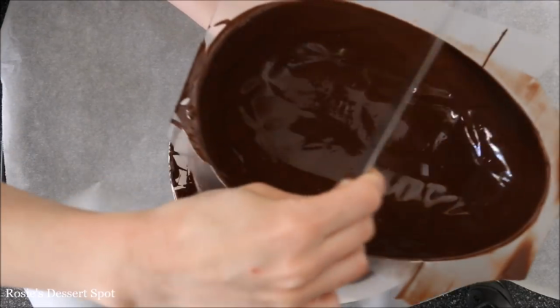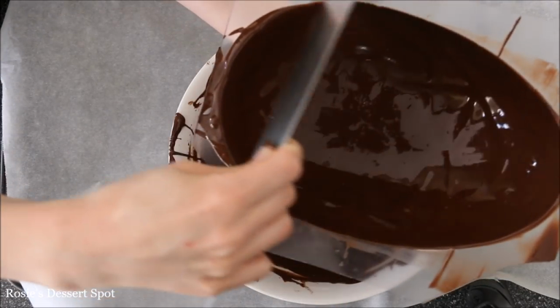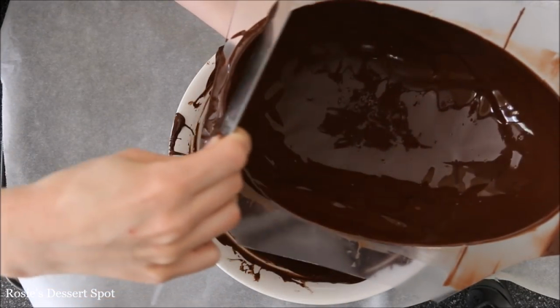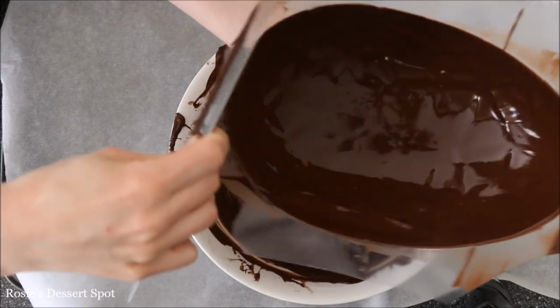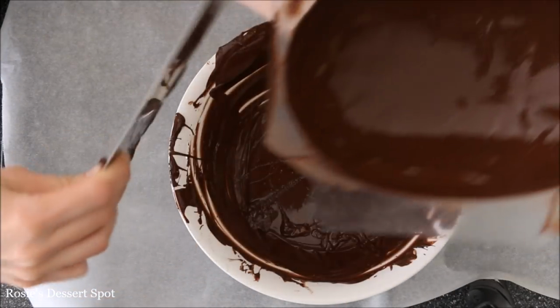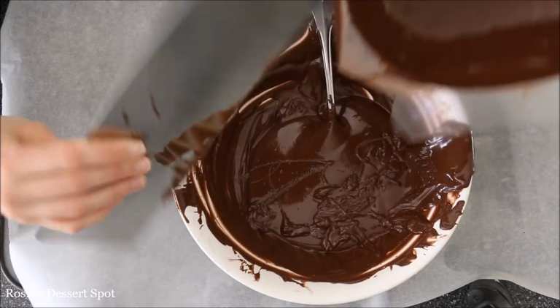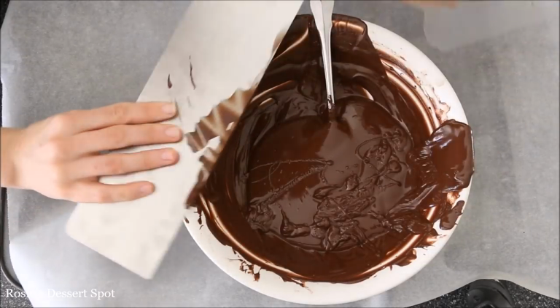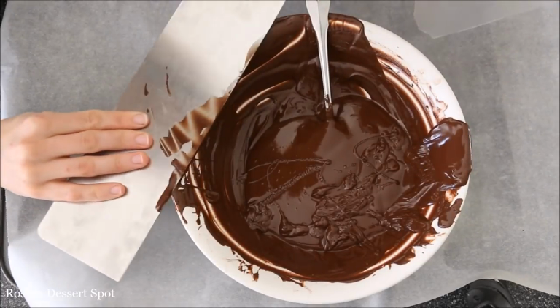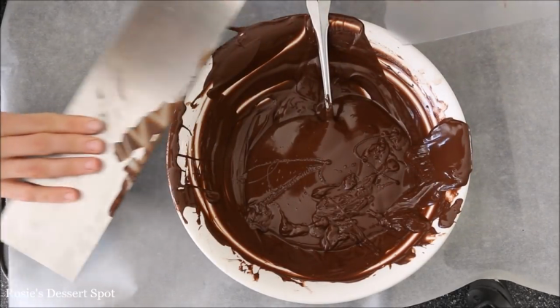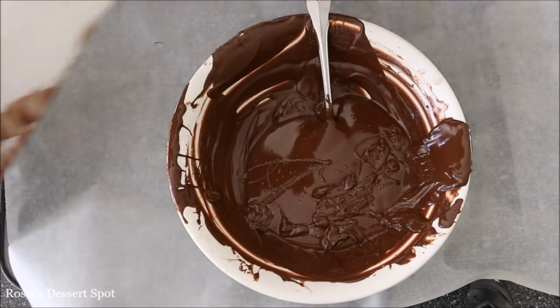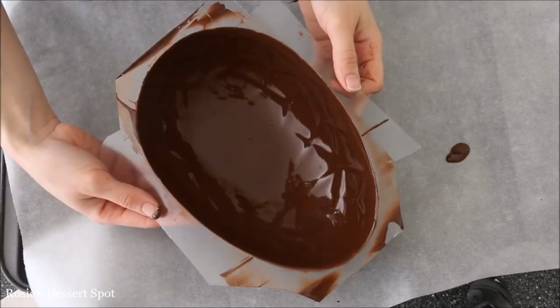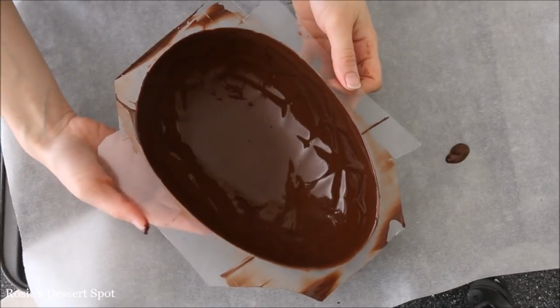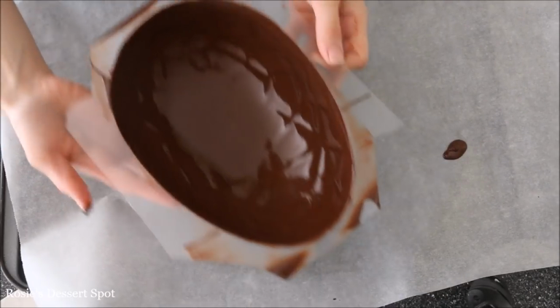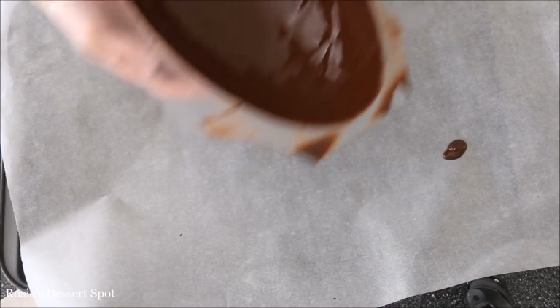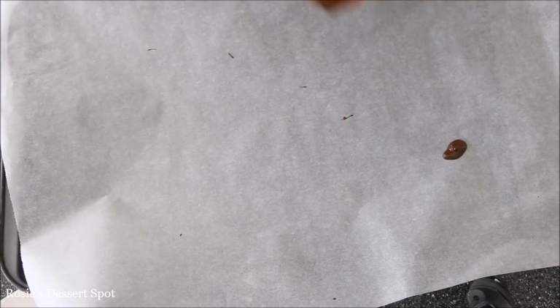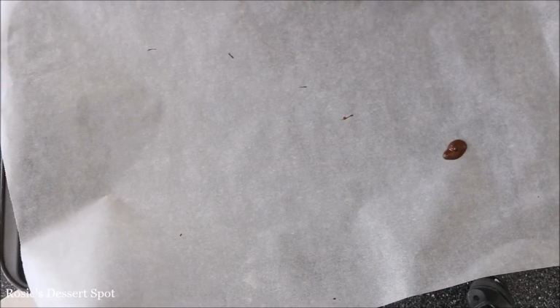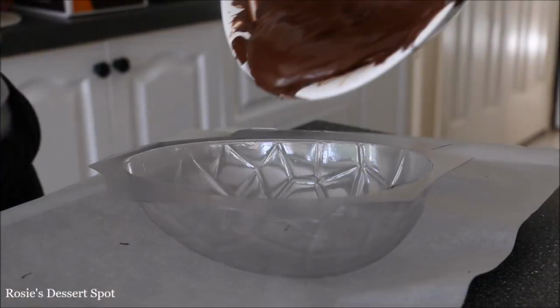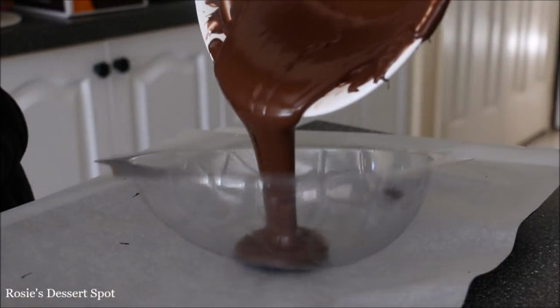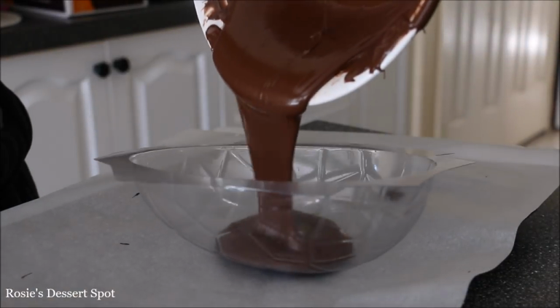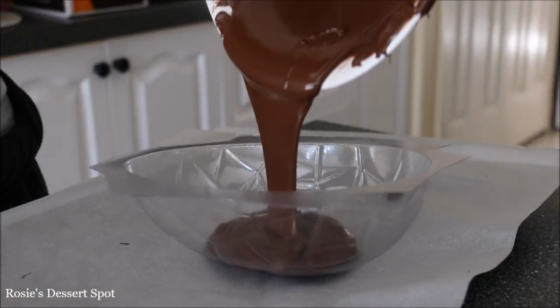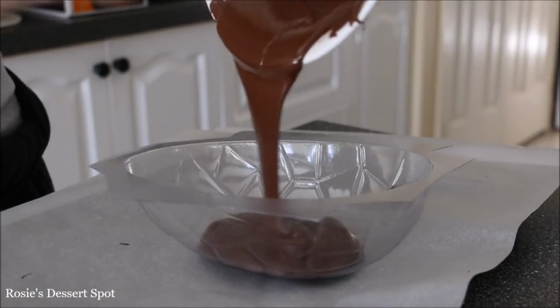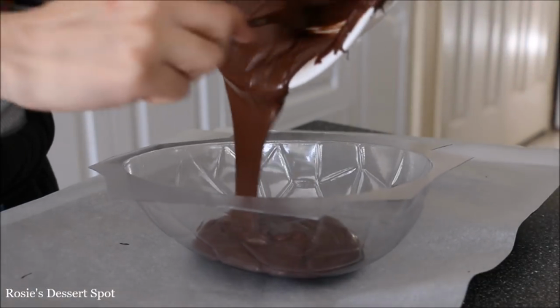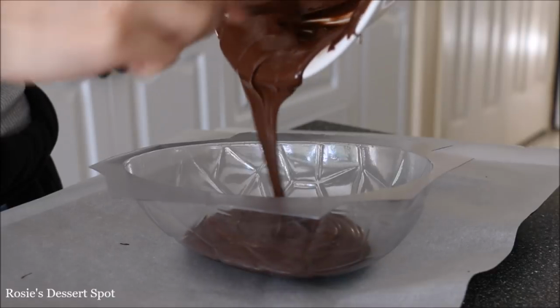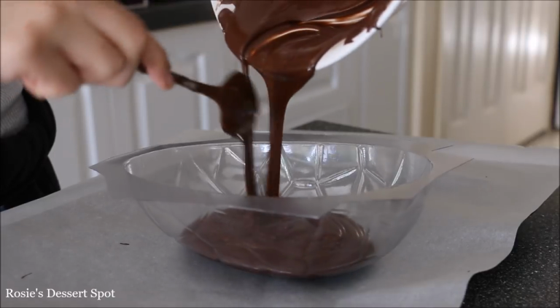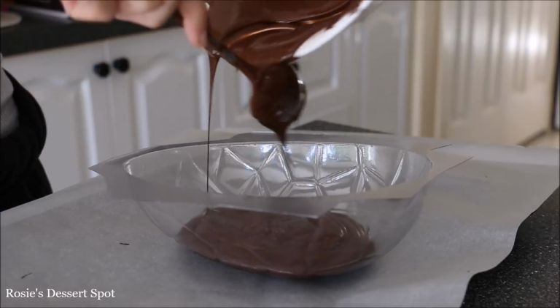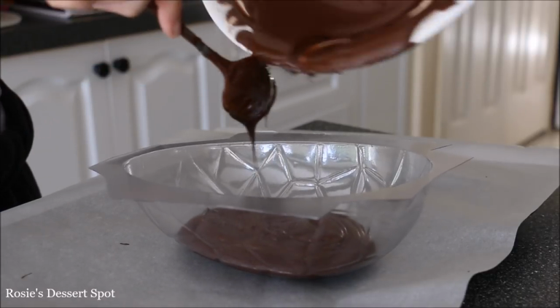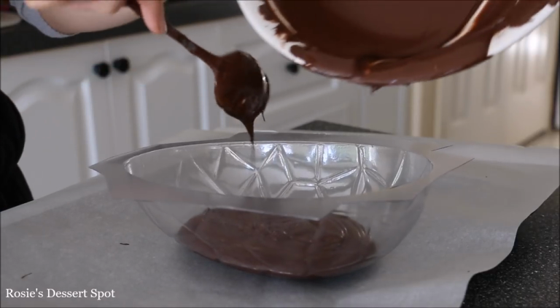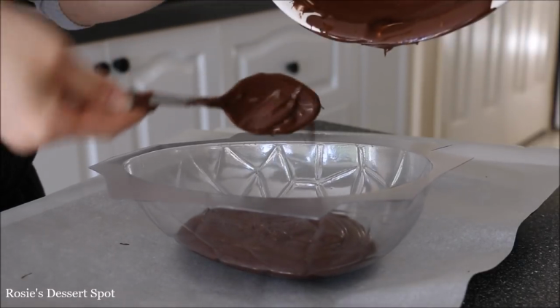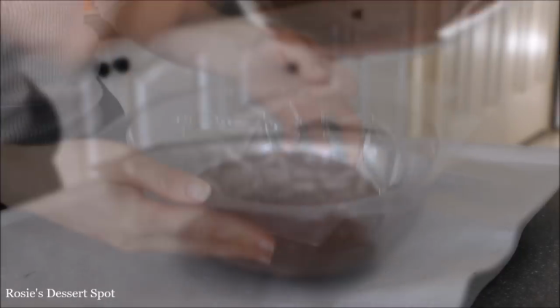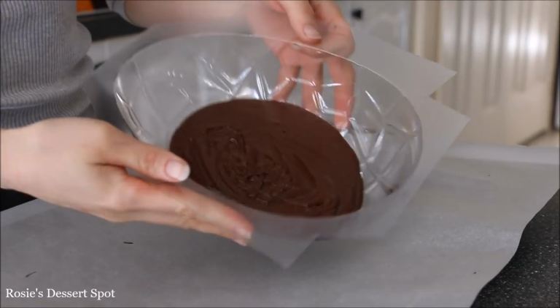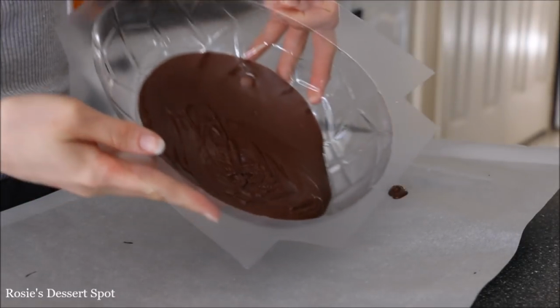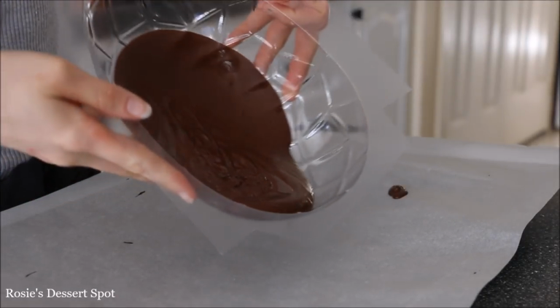Once that's done, pop it into the freezer to set completely, and work on a second mould so you'll have two halves that complete the egg.